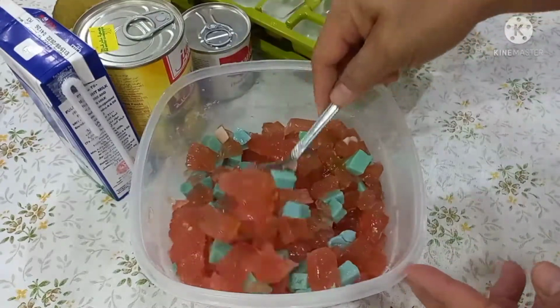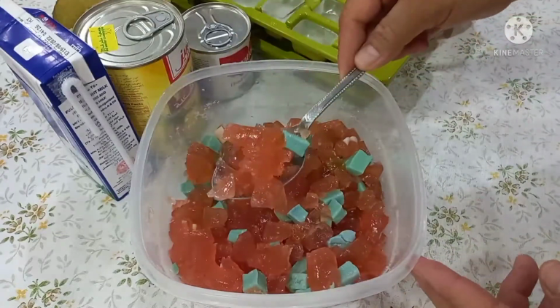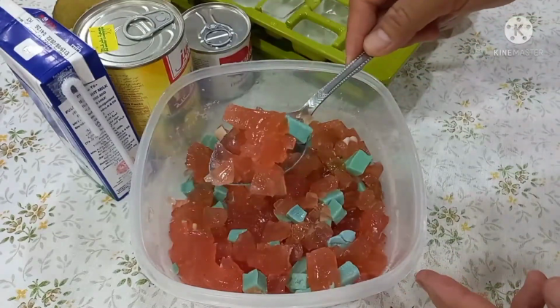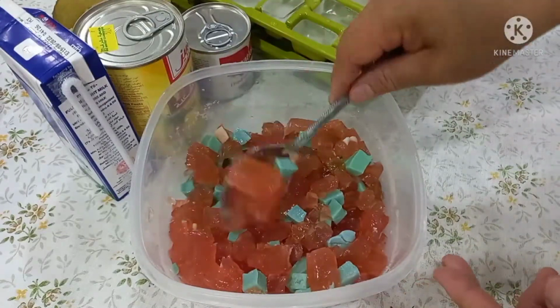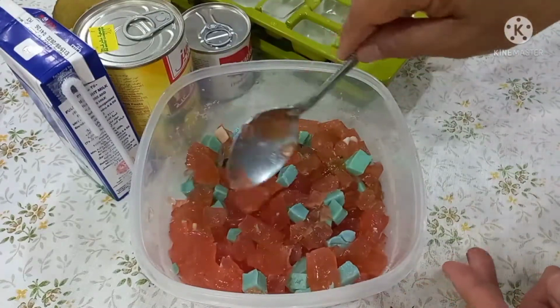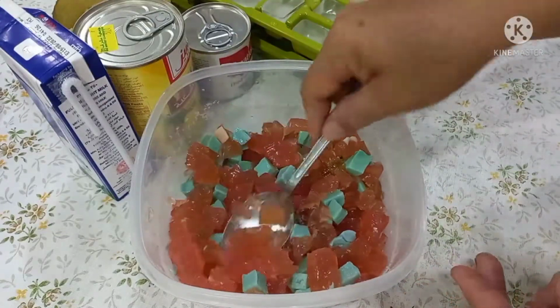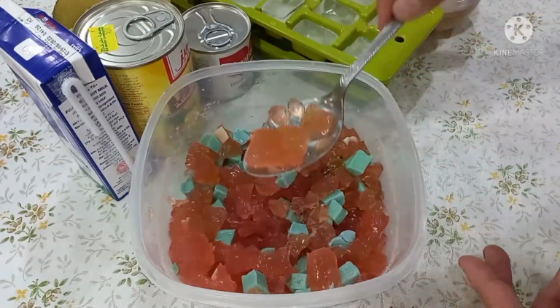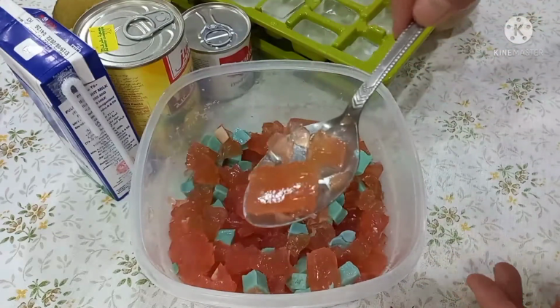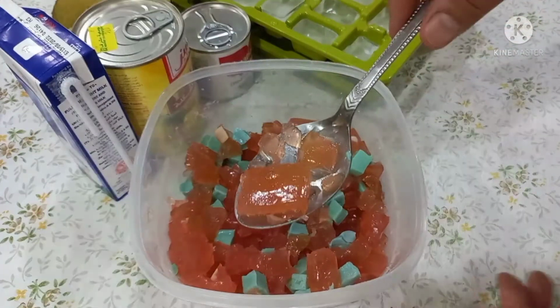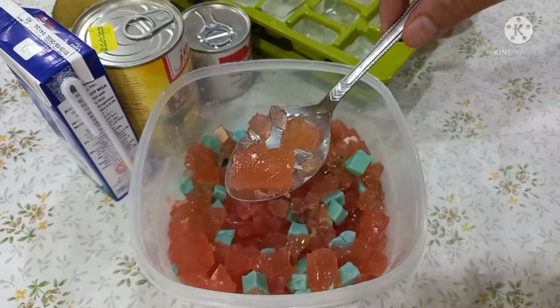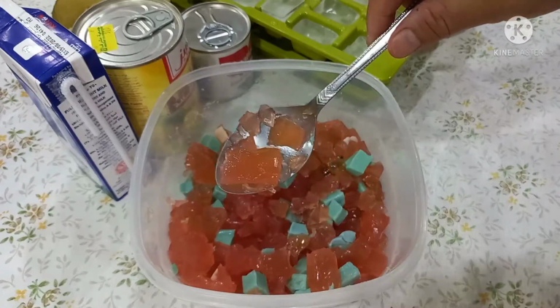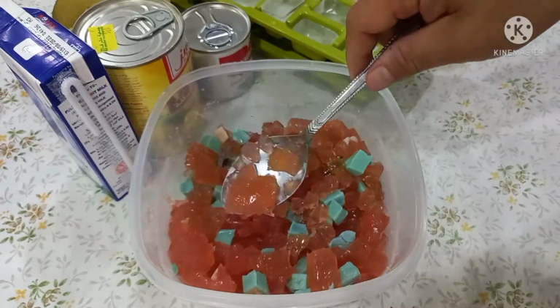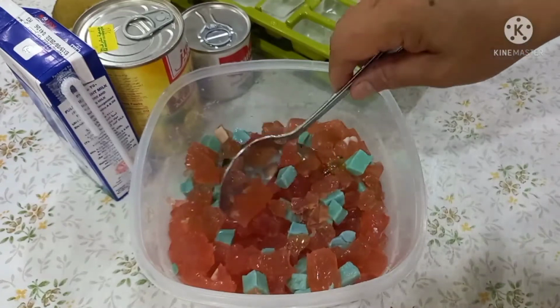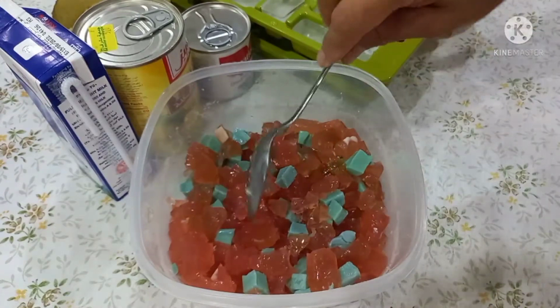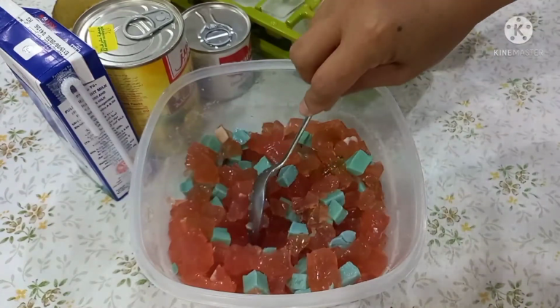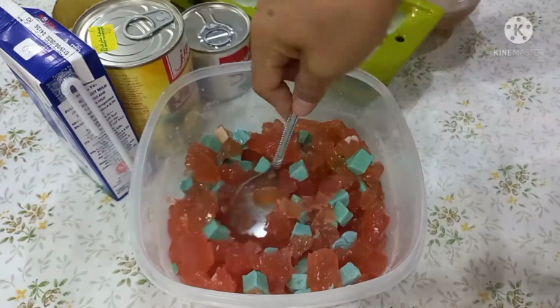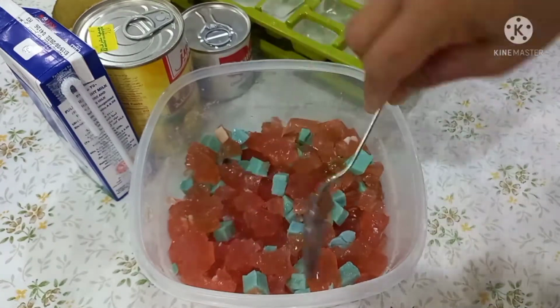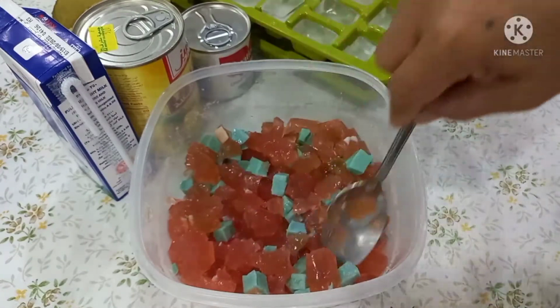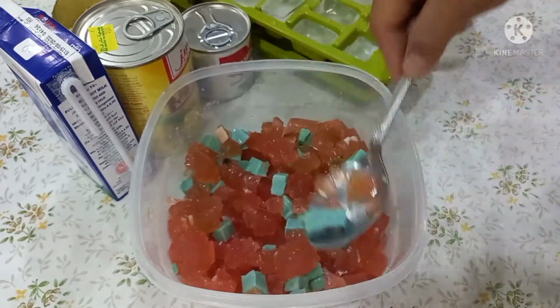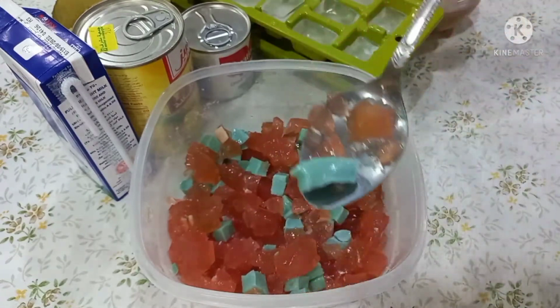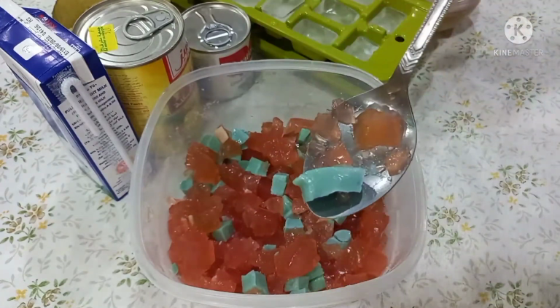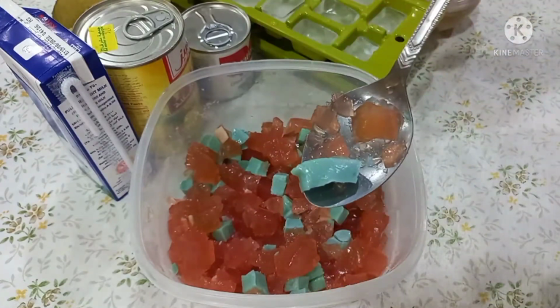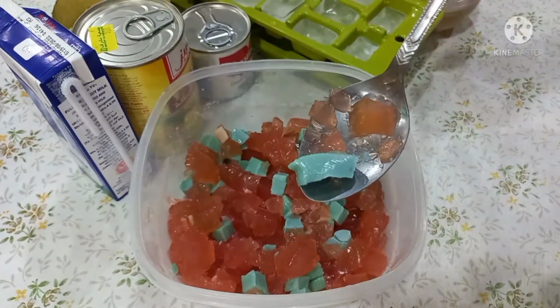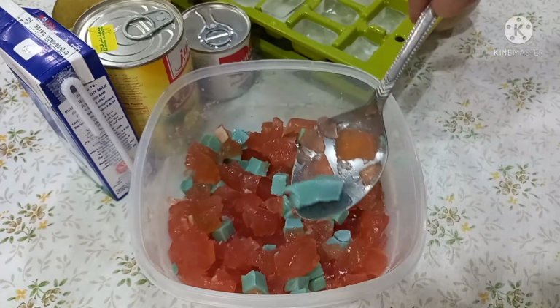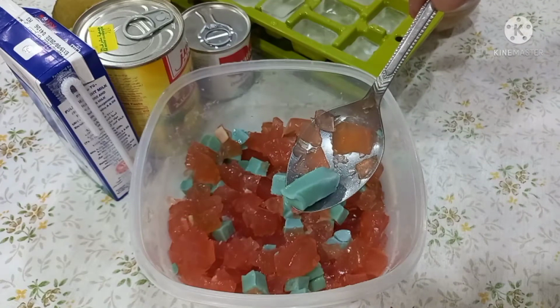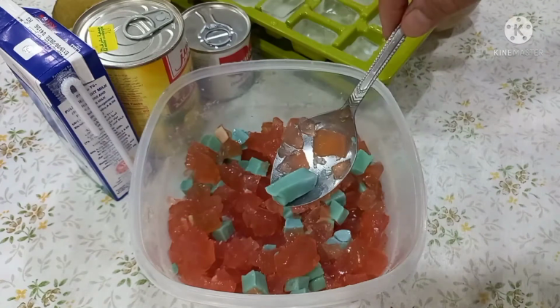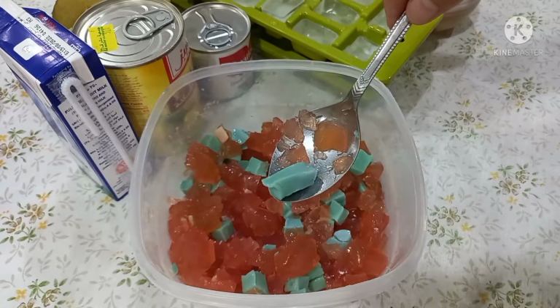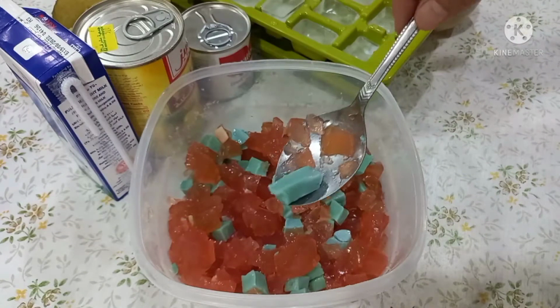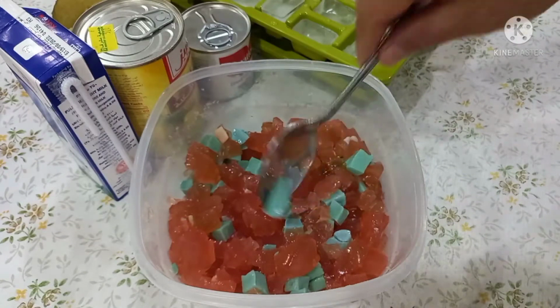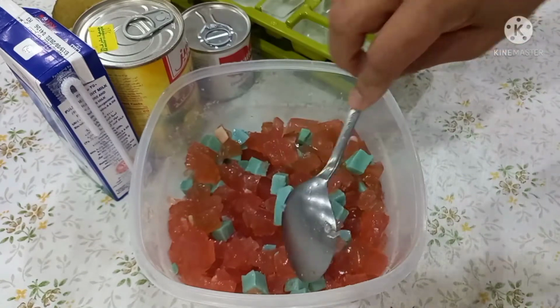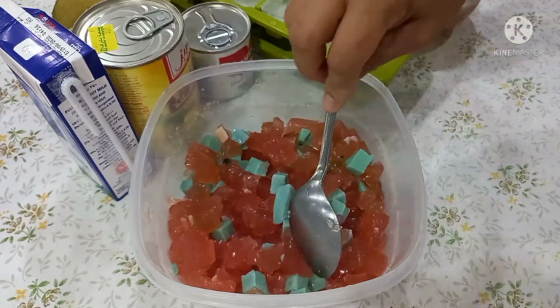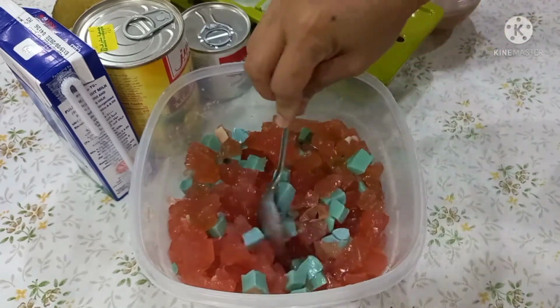Guys, ito ngayong gabi — nagluto ako nitong gulaman o Mr. Gulaman, or jelly. Iba lang pagkakulay niya ngayon — light blue. So yan siya guys.